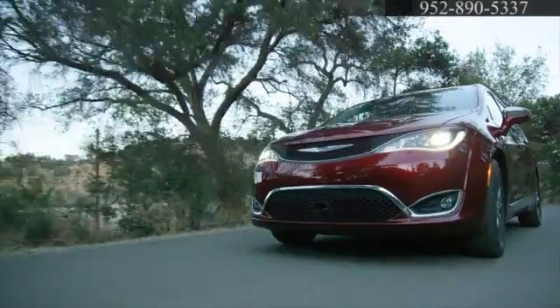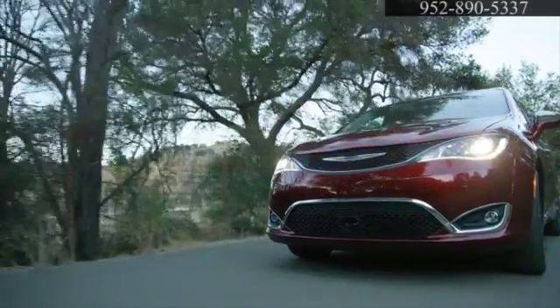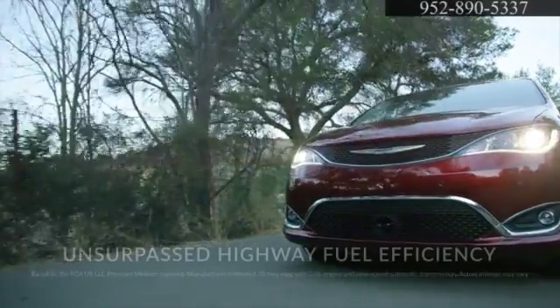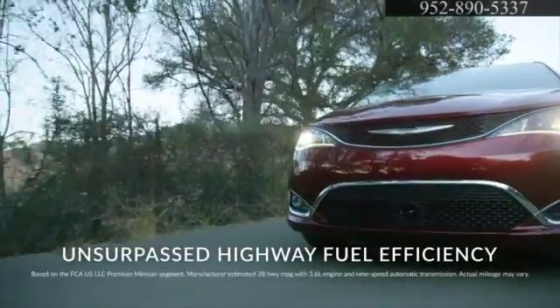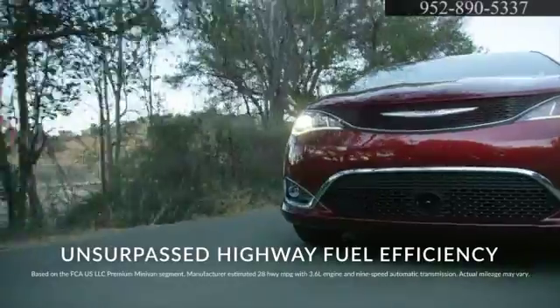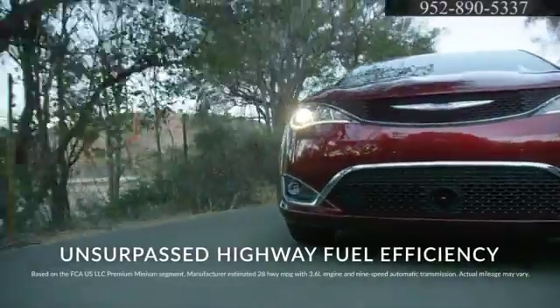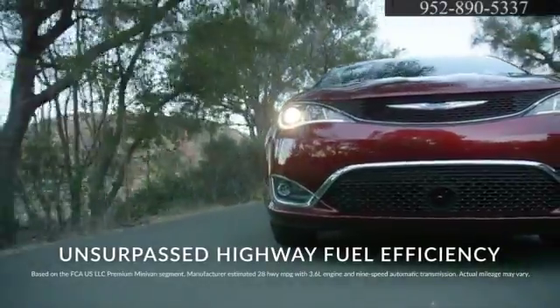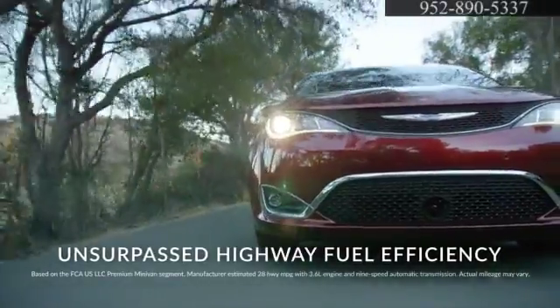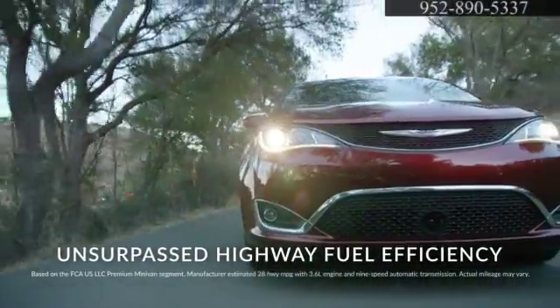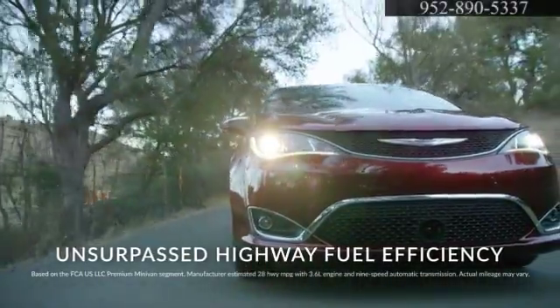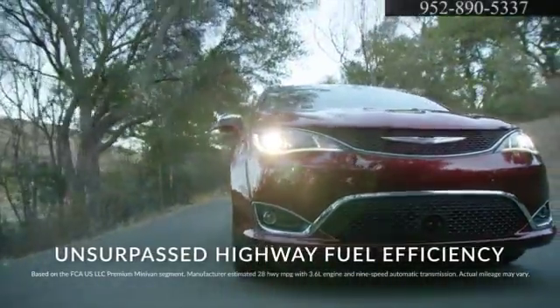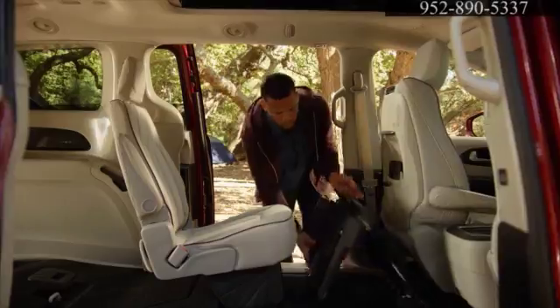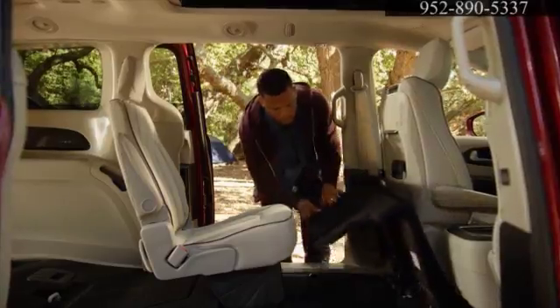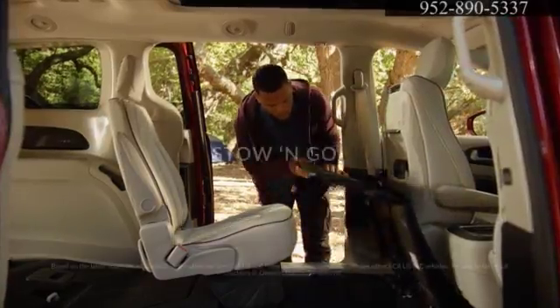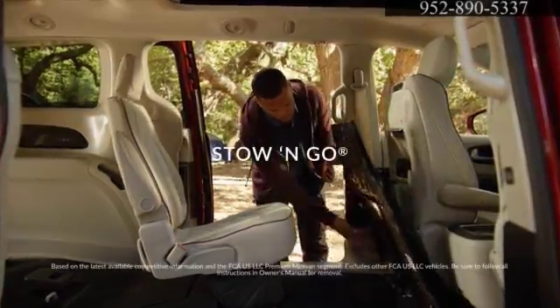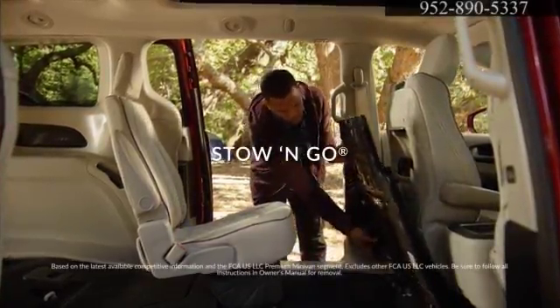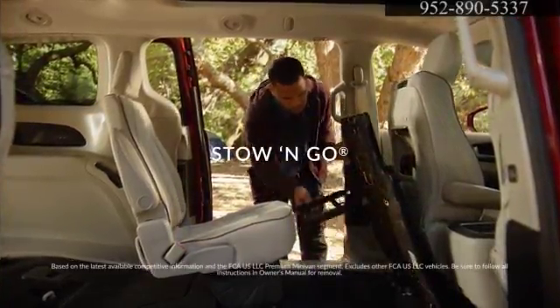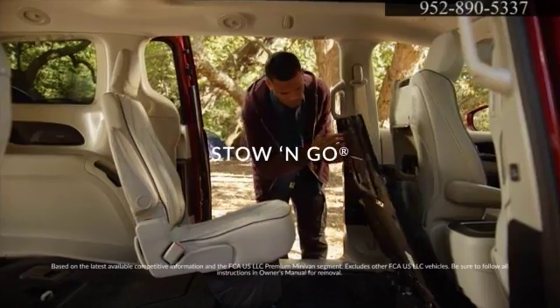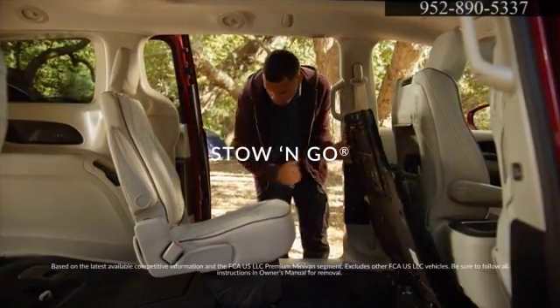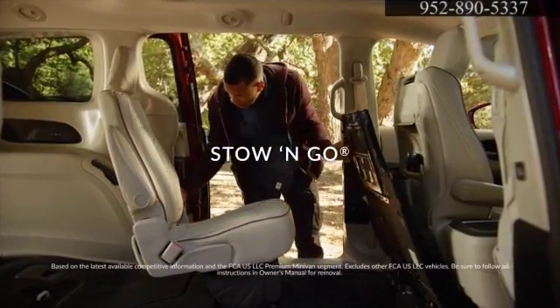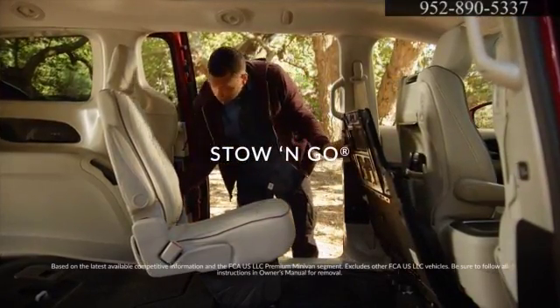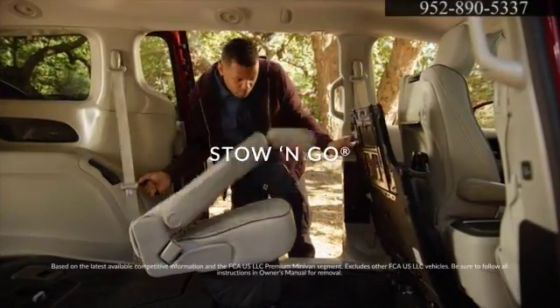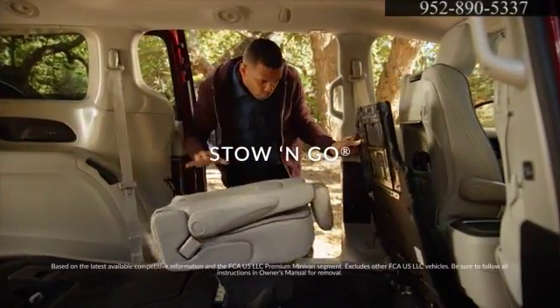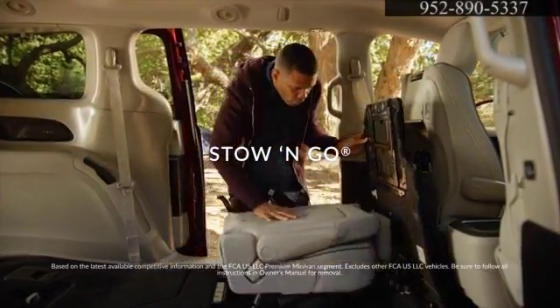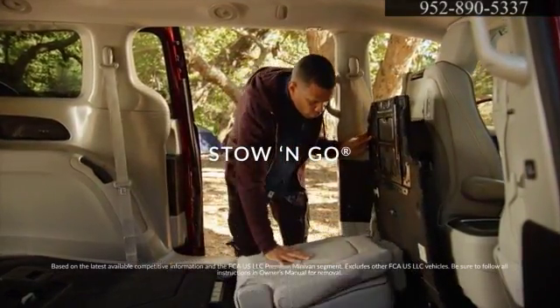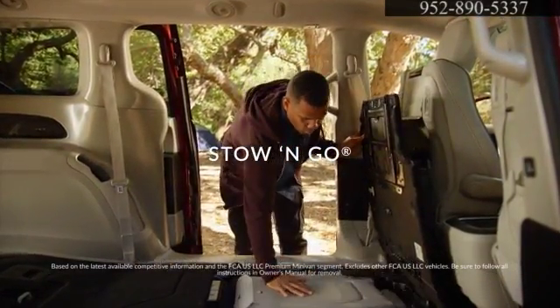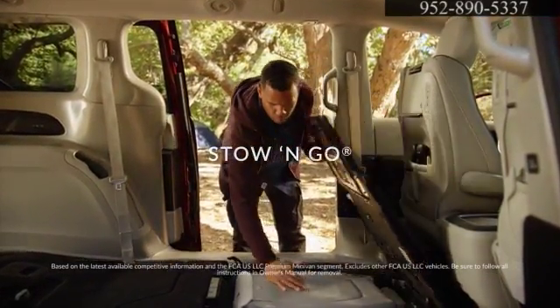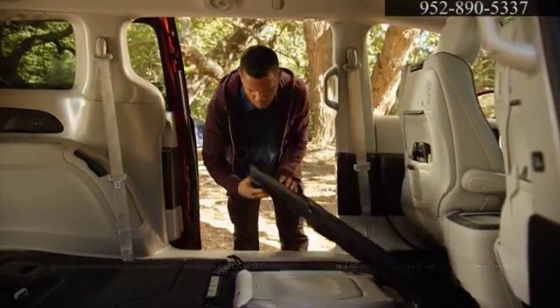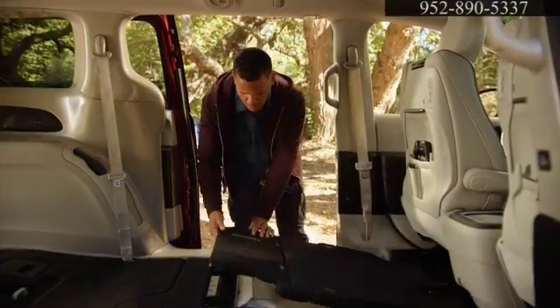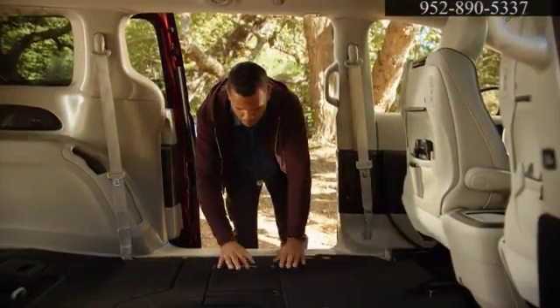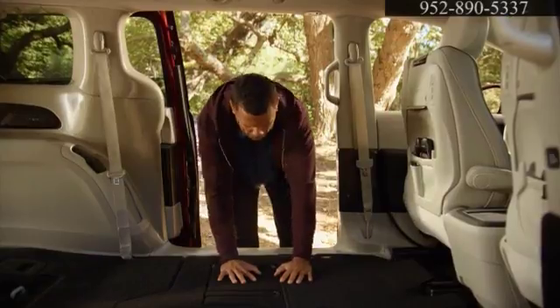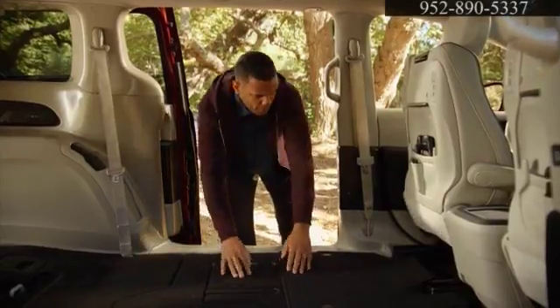Pacifica delivers excellent fuel economy of up to 28 miles per gallon on the highway. And with the class-exclusive stow-and-go seating and storage system, you can spend less time trying to fit what you need for an amazing adventure and more time actually enjoying it.